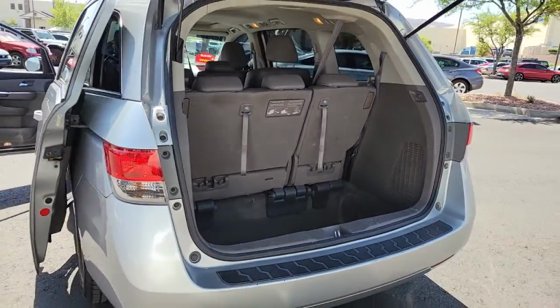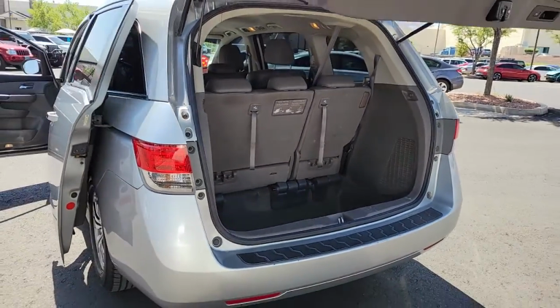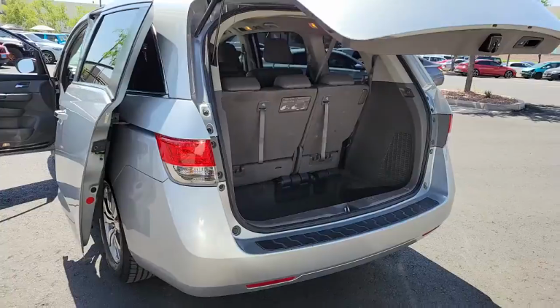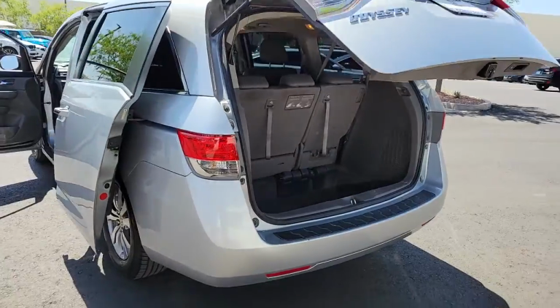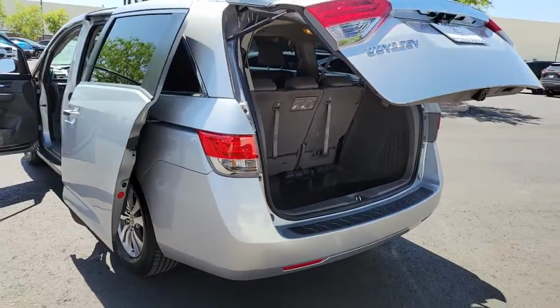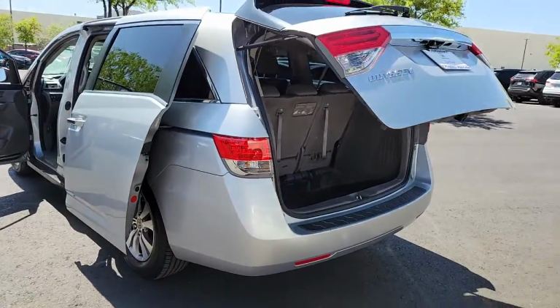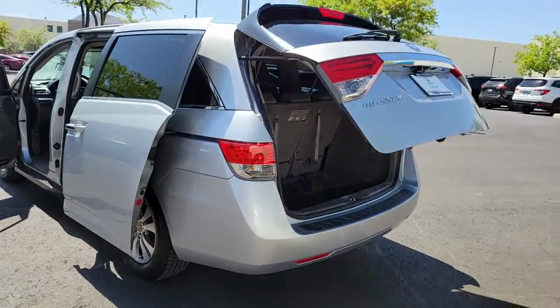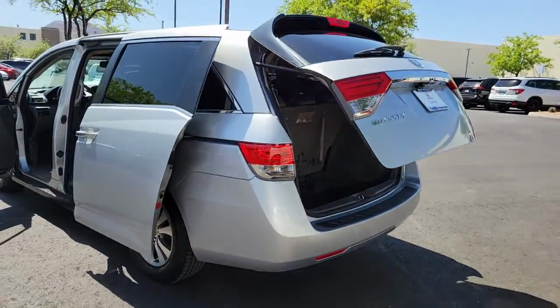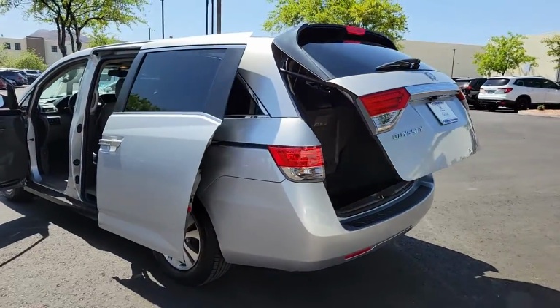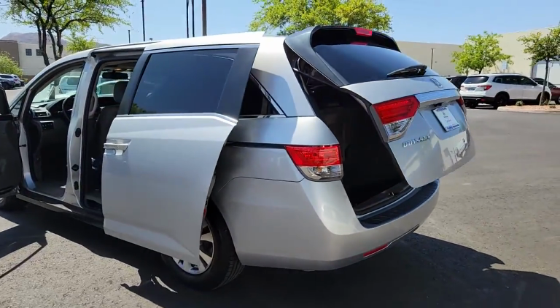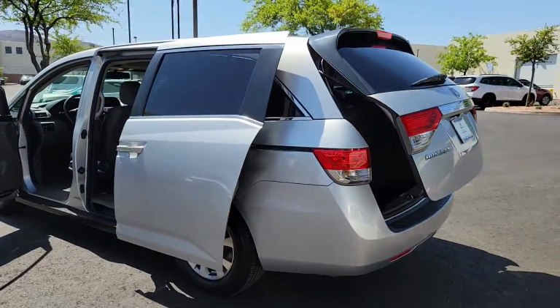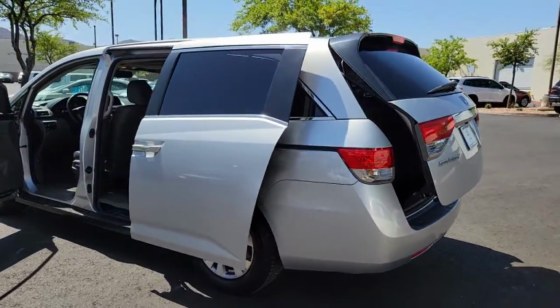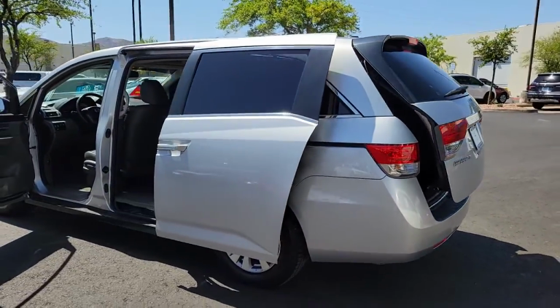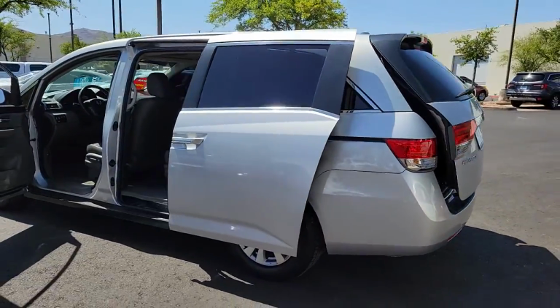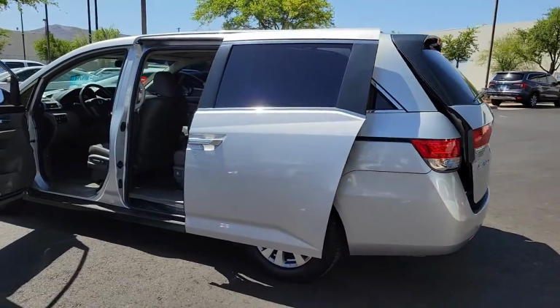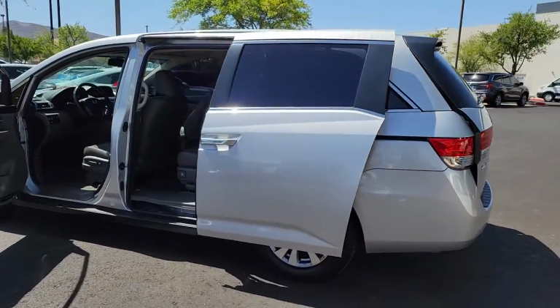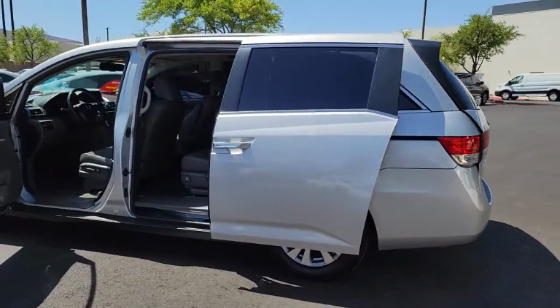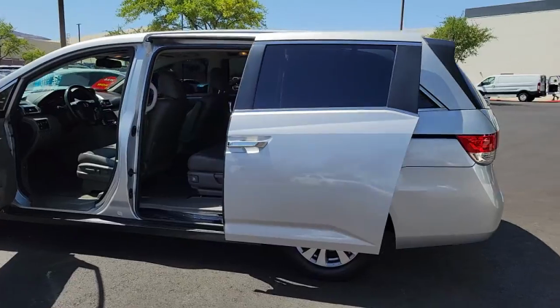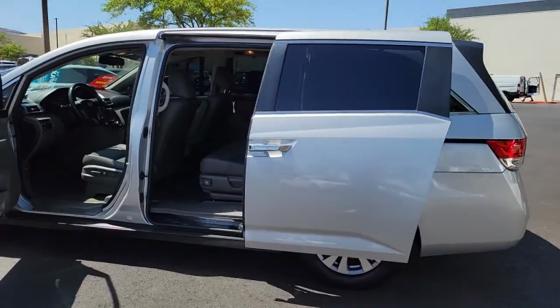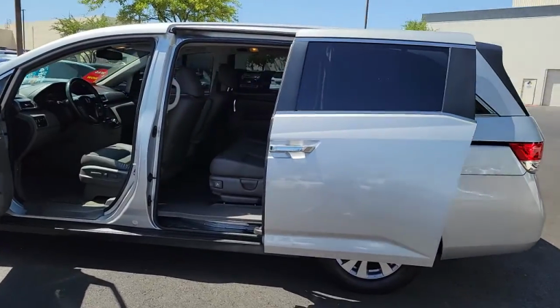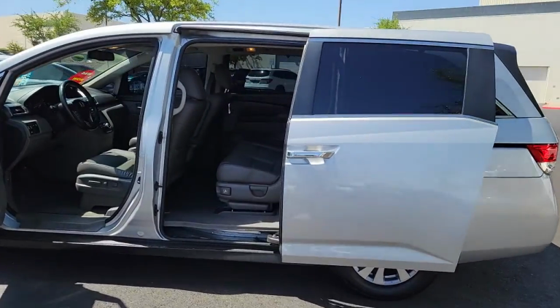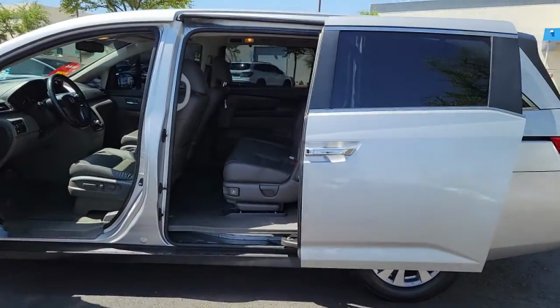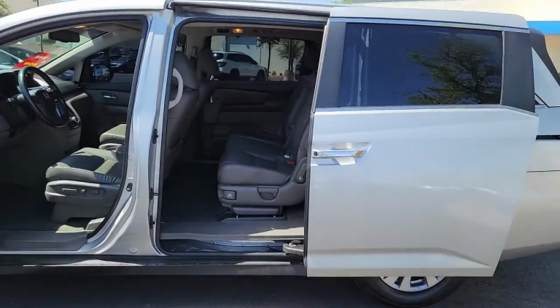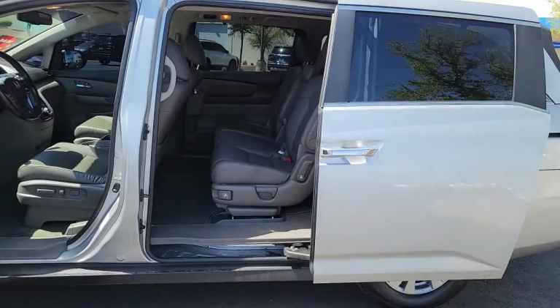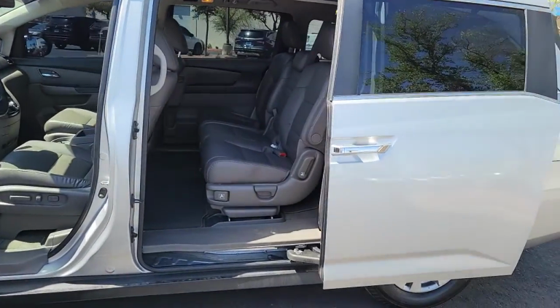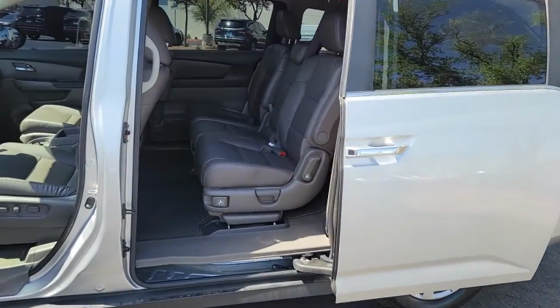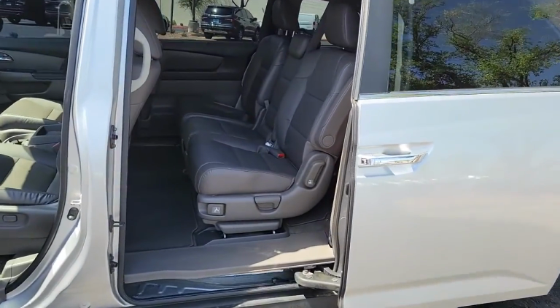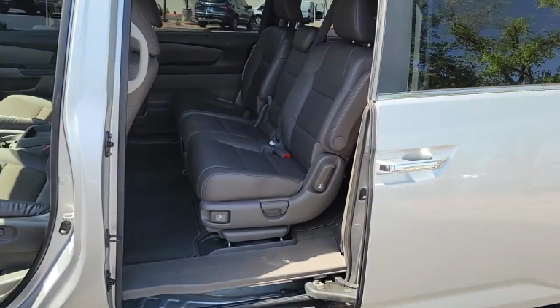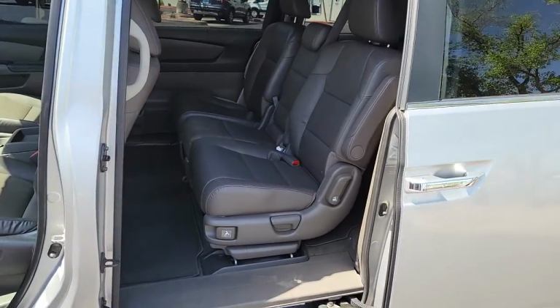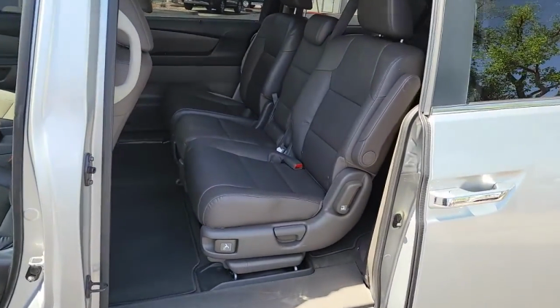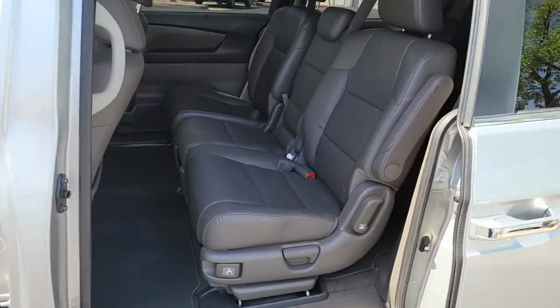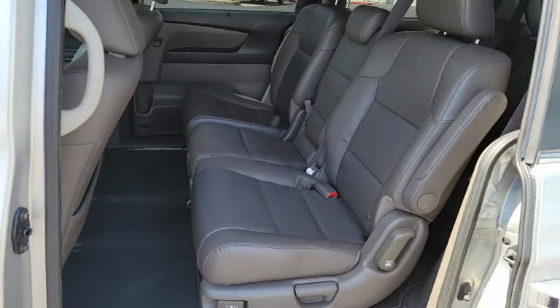Backup camera, third row seat, leather steering wheel, universal garage door opener, smart device integration. Assure your family's safety and comfort. Drive the Honda Odyssey.